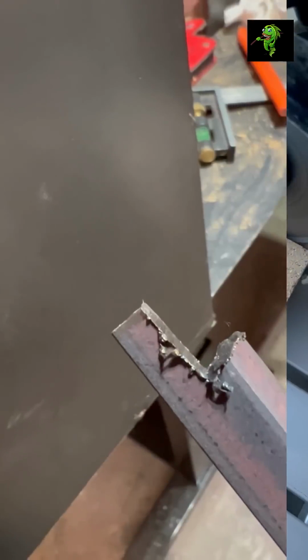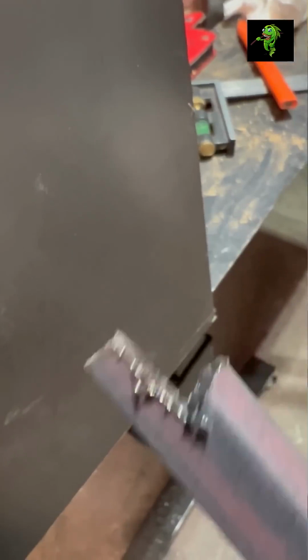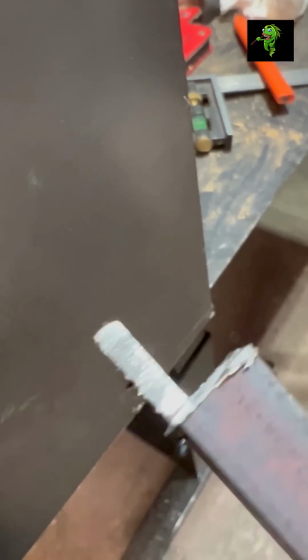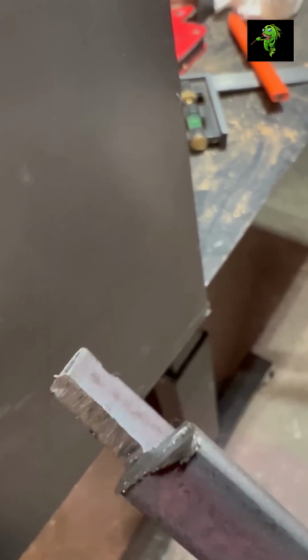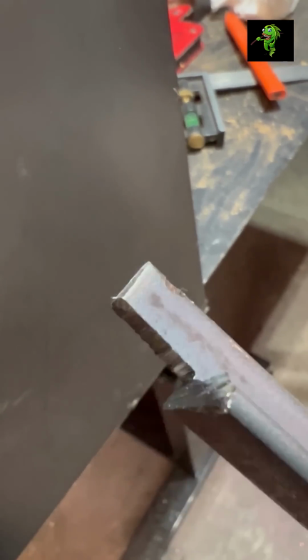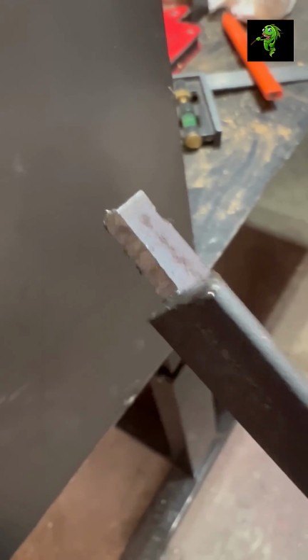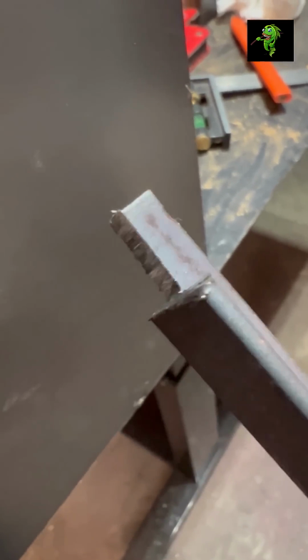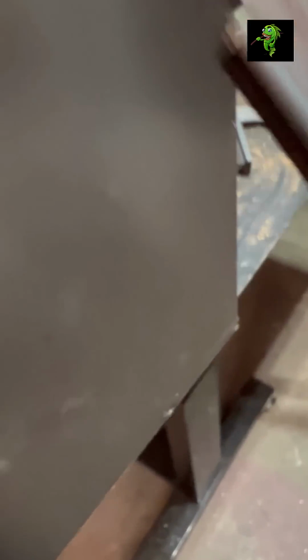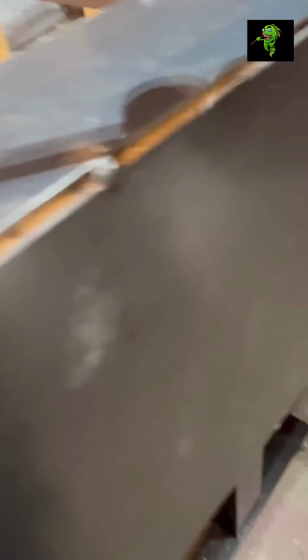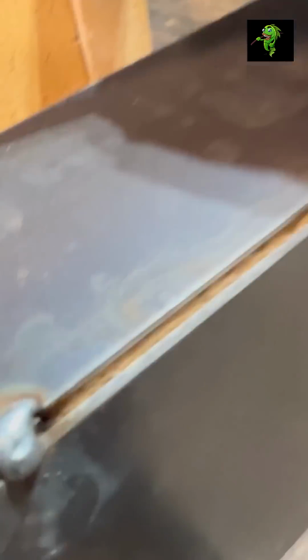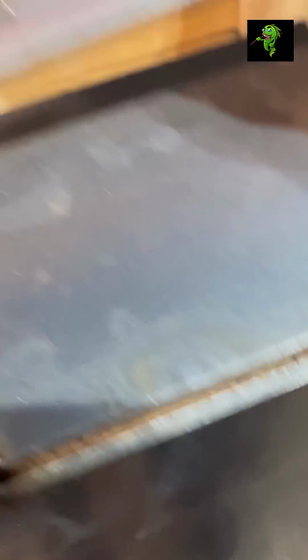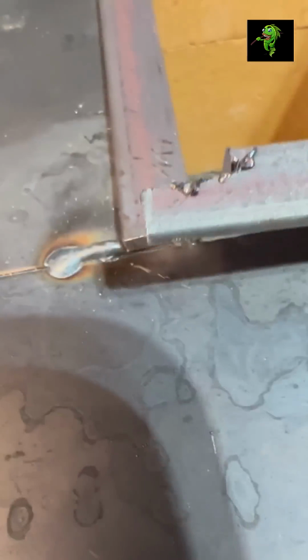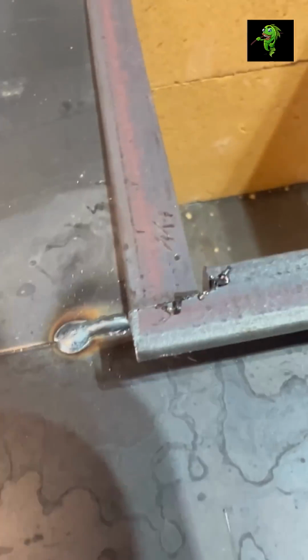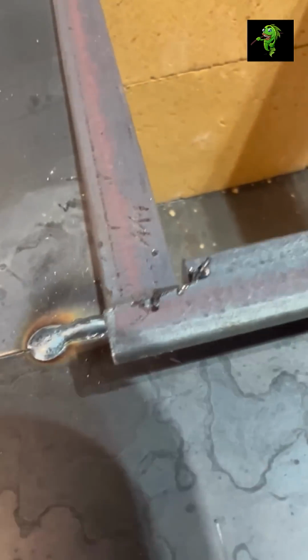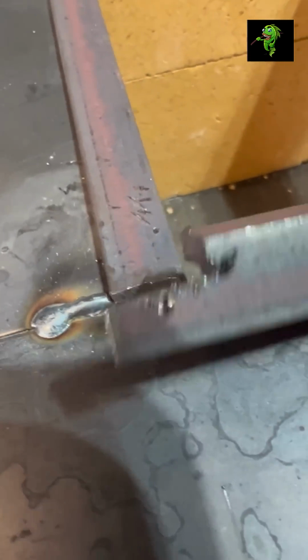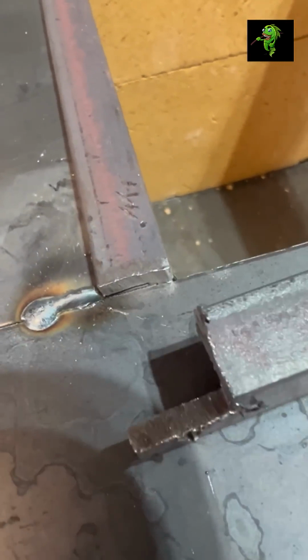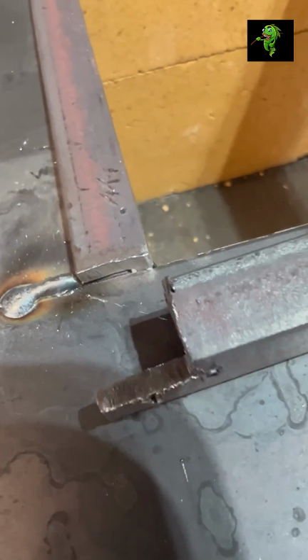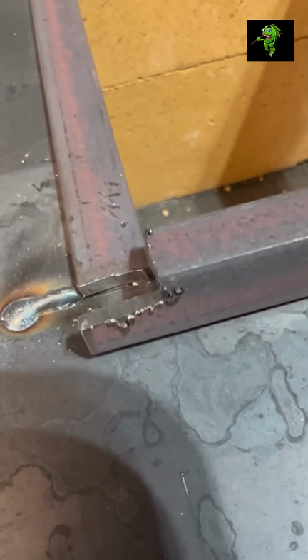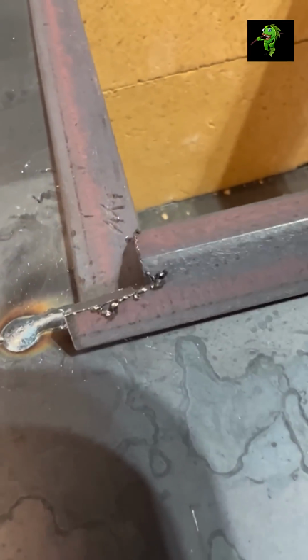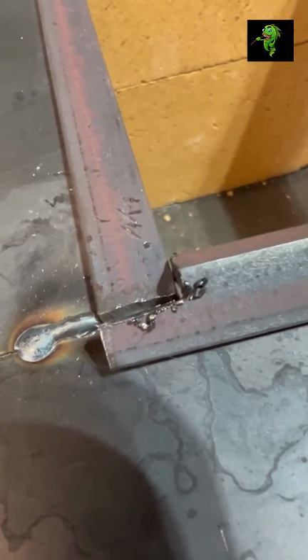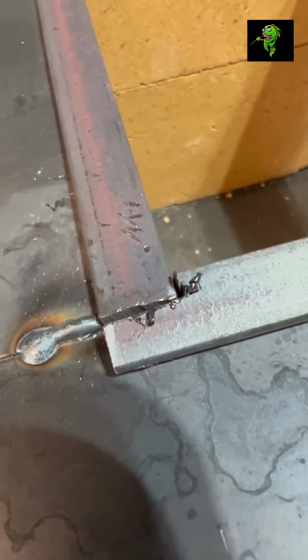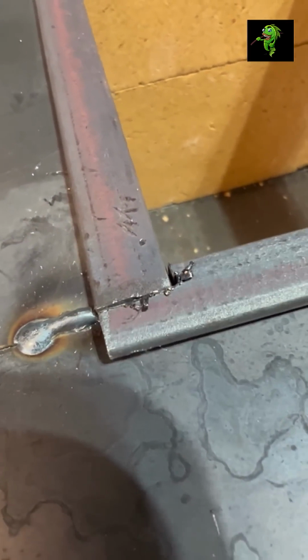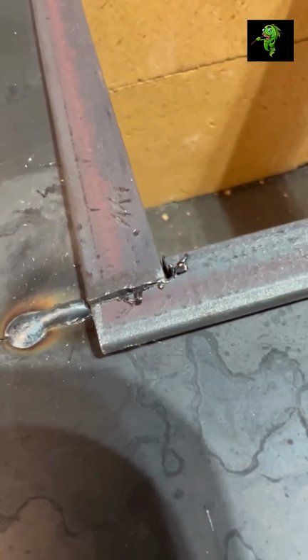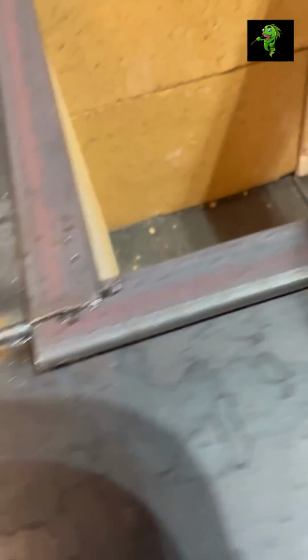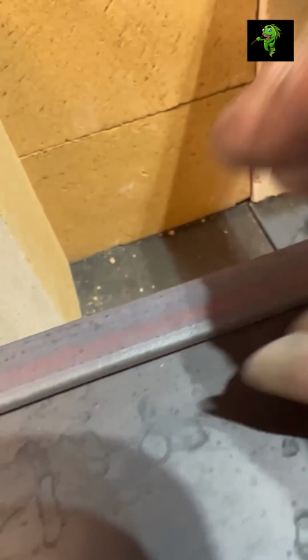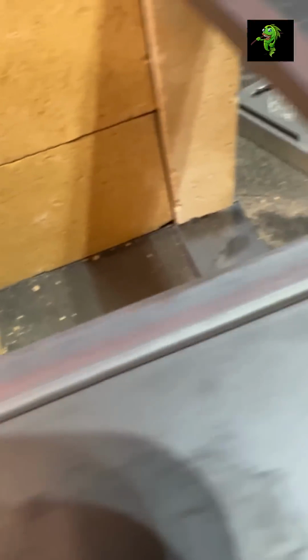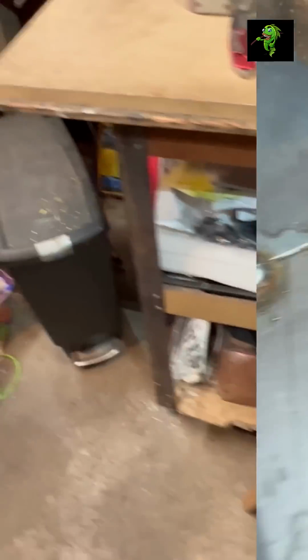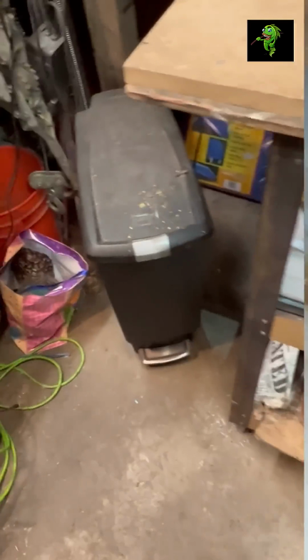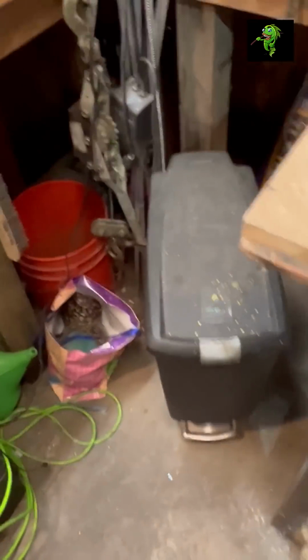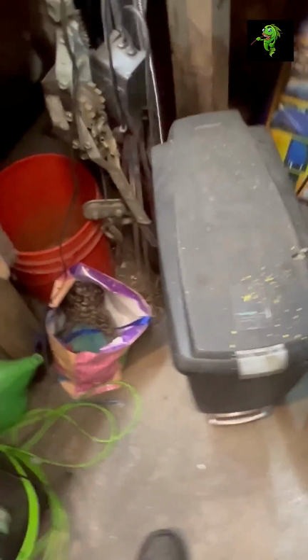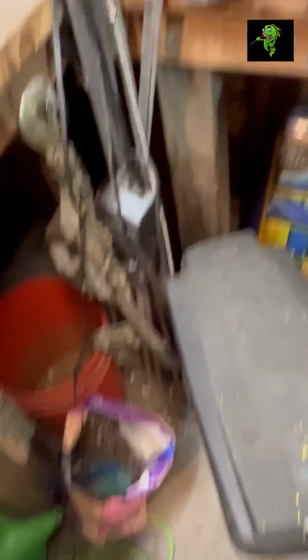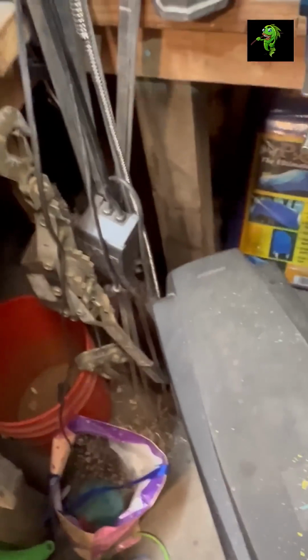That worked great! Now we fit the half by half angle iron around the openings. The top pieces will hold the two top bricks in place. I miter the corners and clamp them in place before tack welding them.